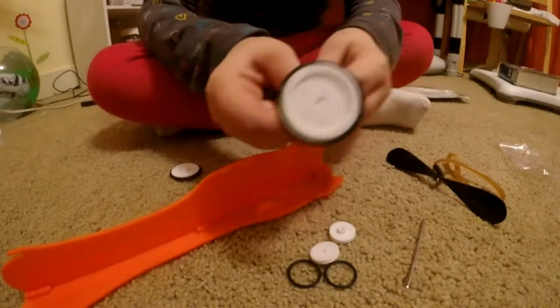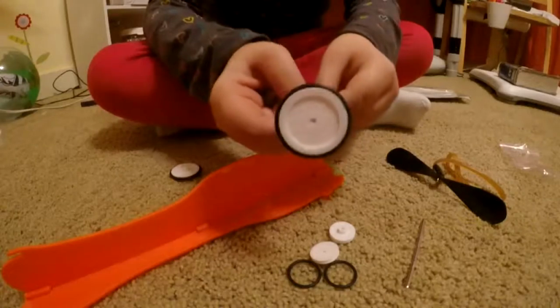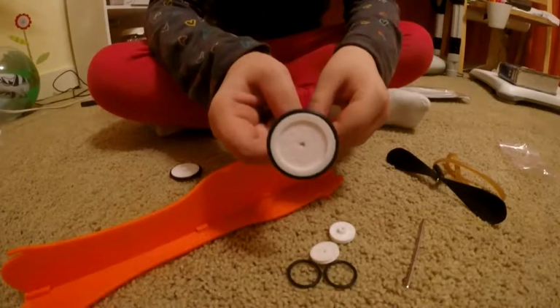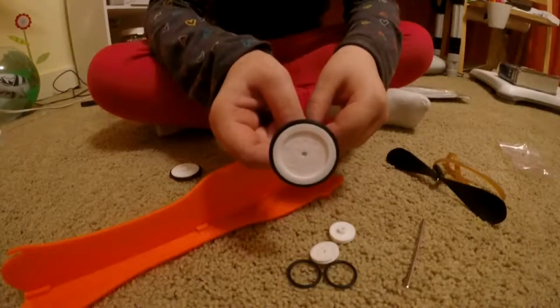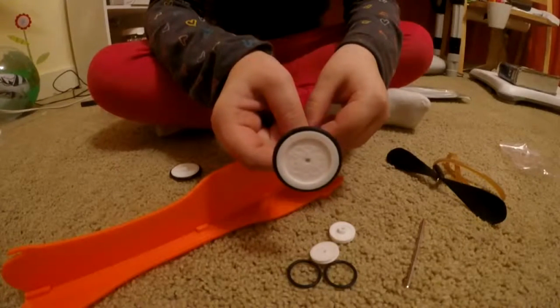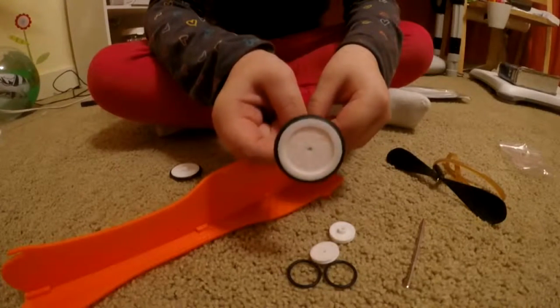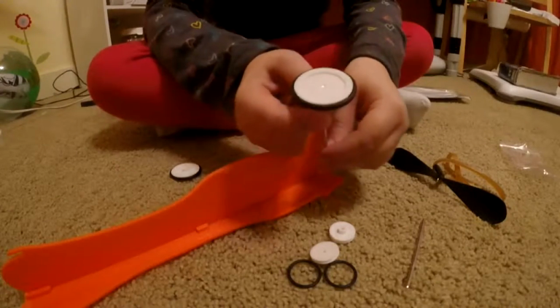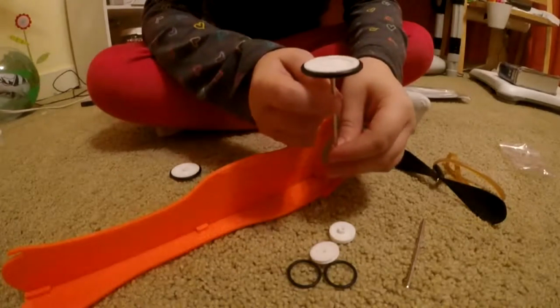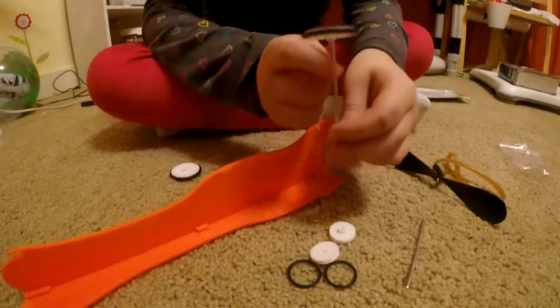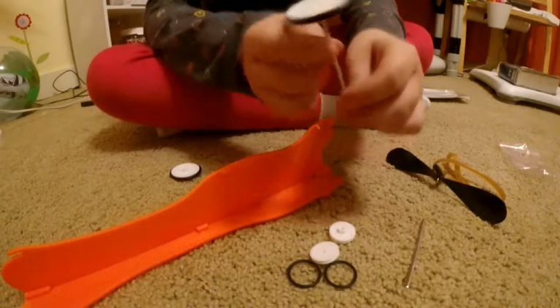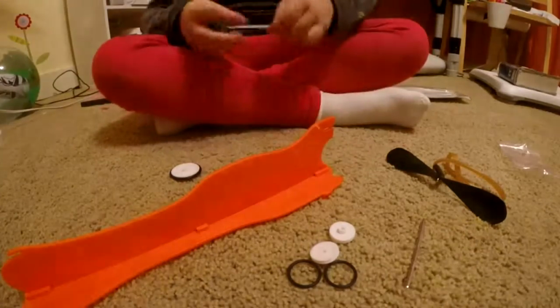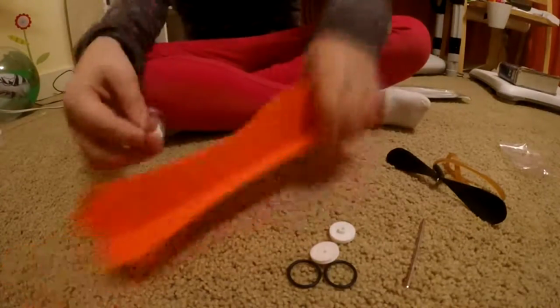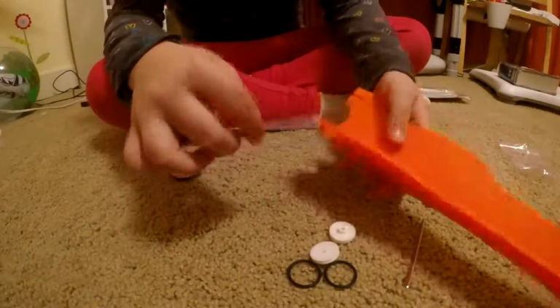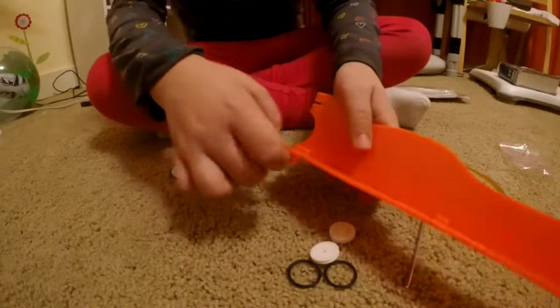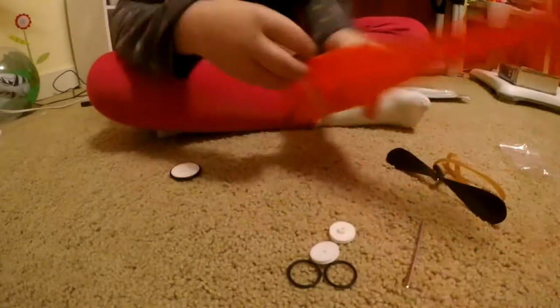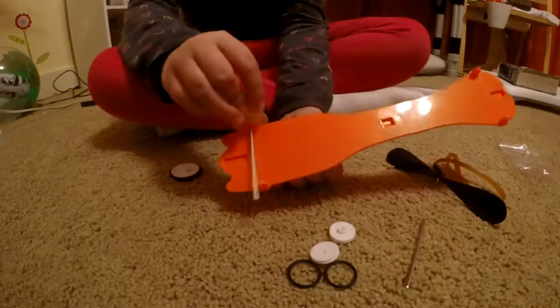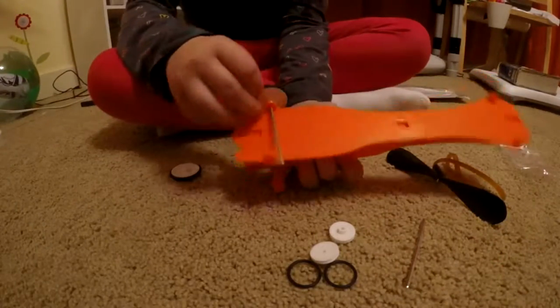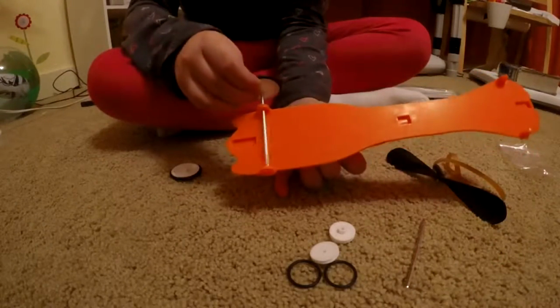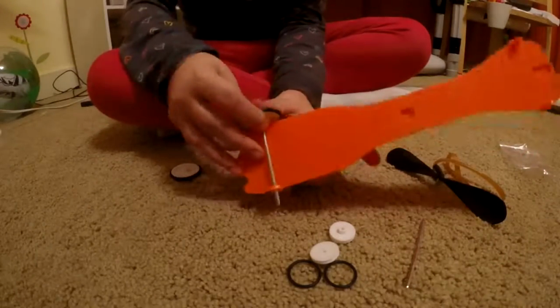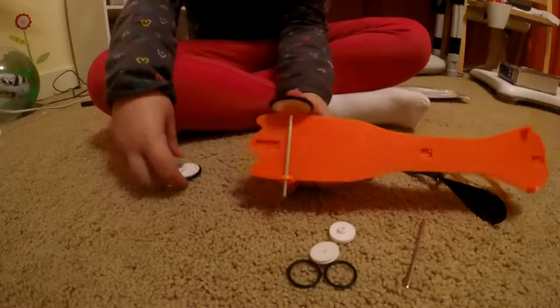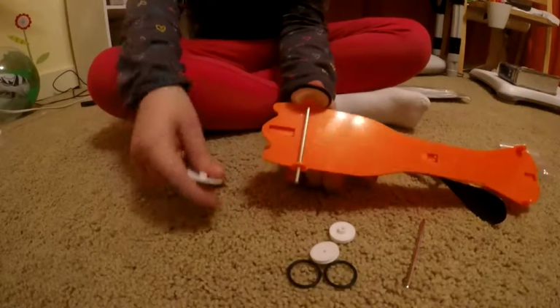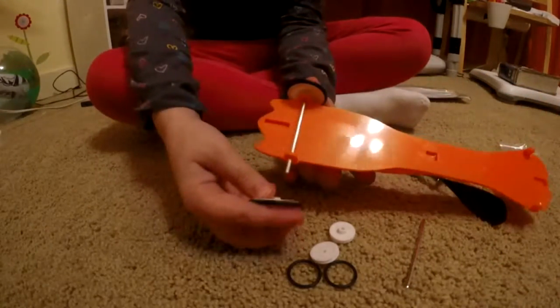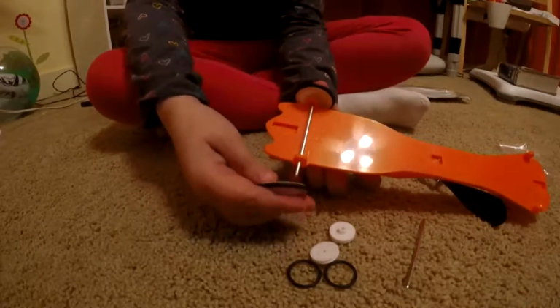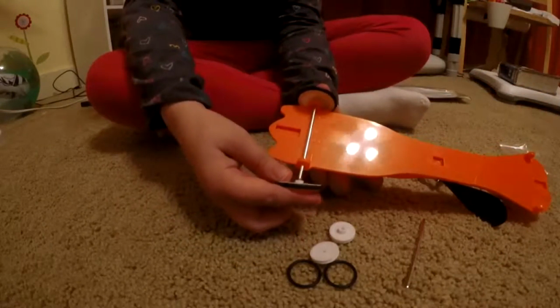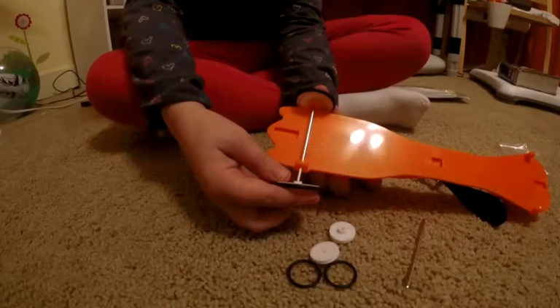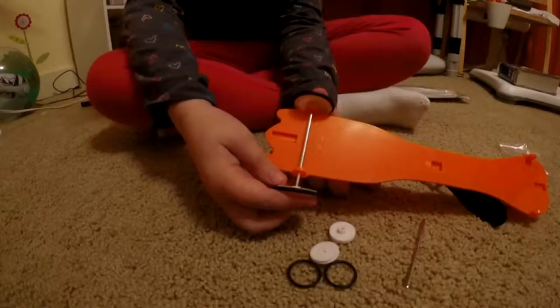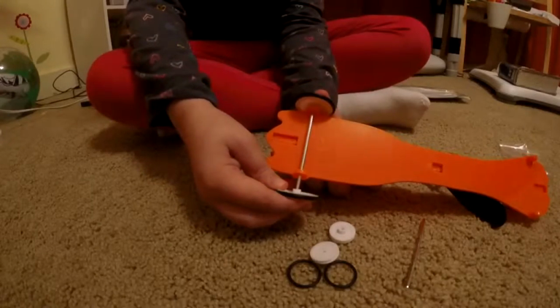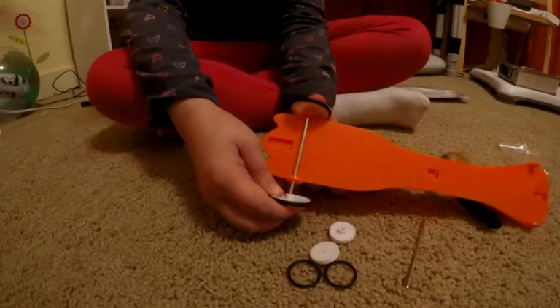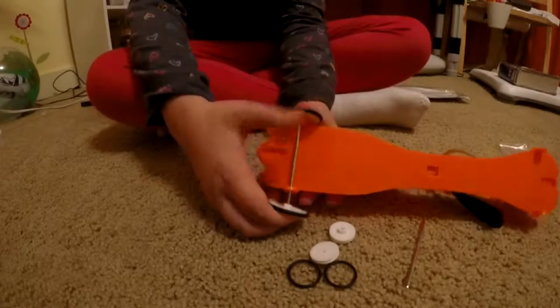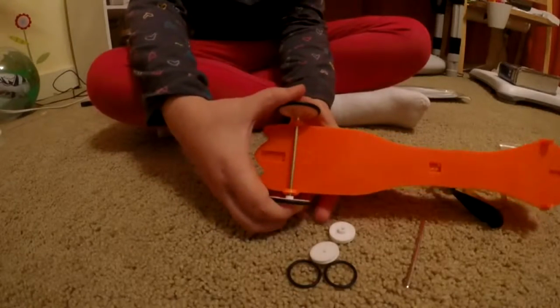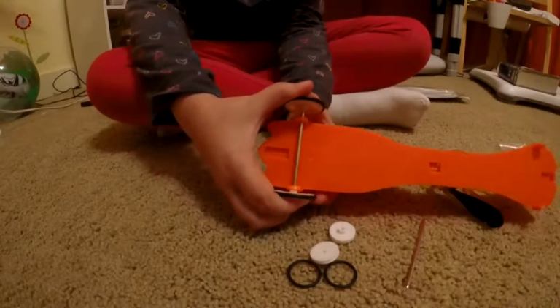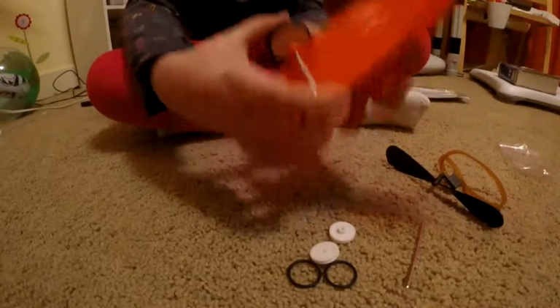The Mad Science symbol sticks out — I don't know if you can see that. Then you're gonna stick the other wheel on so the Mad Science symbol is also pointing out.